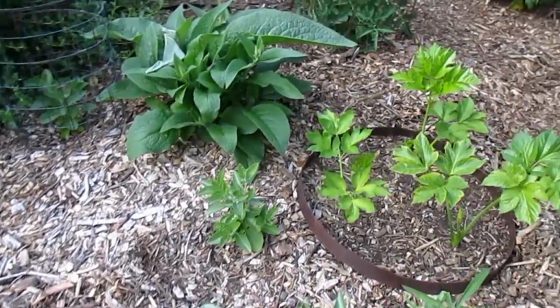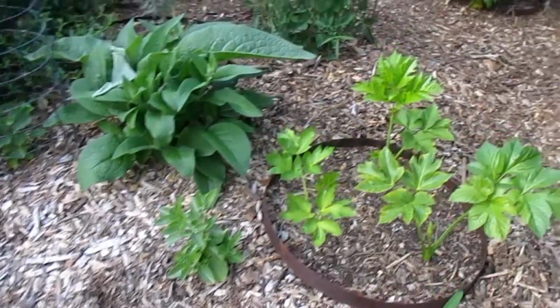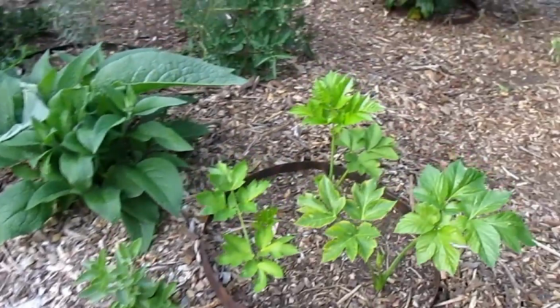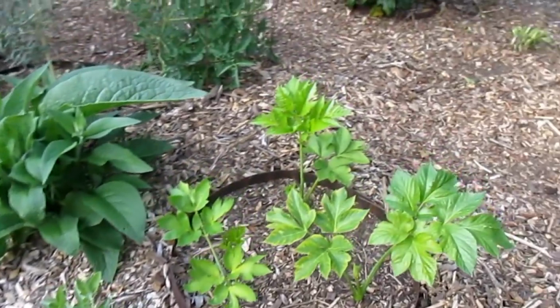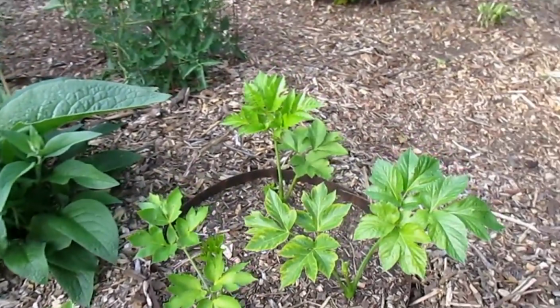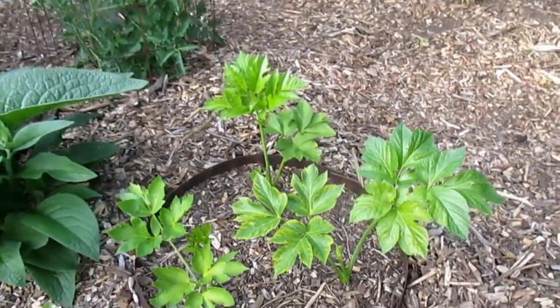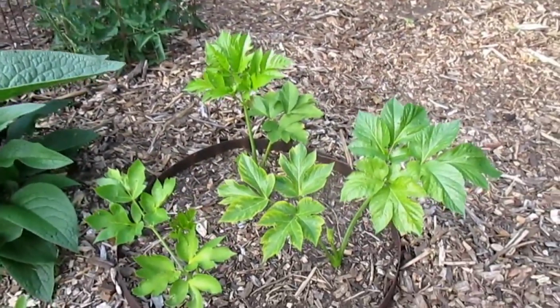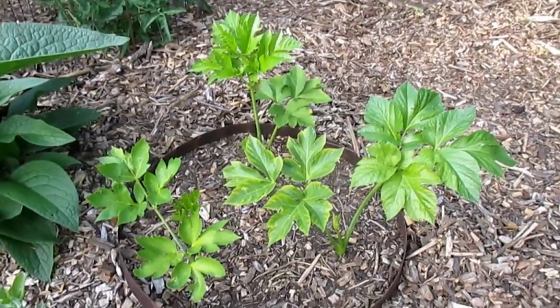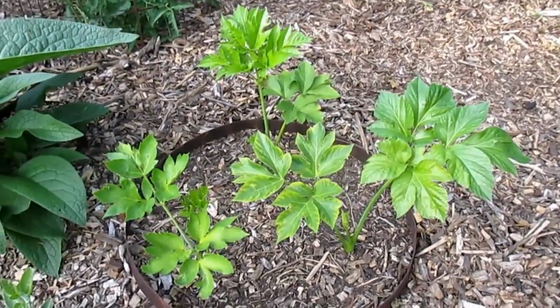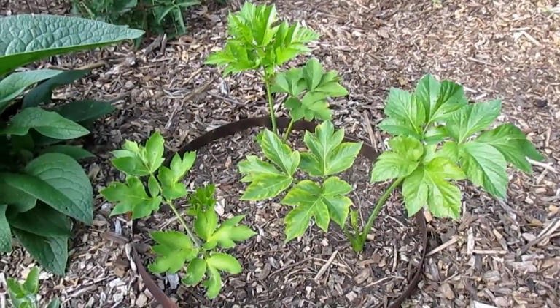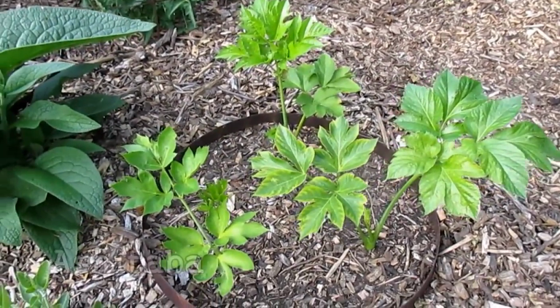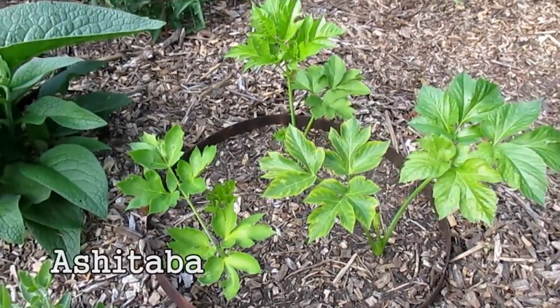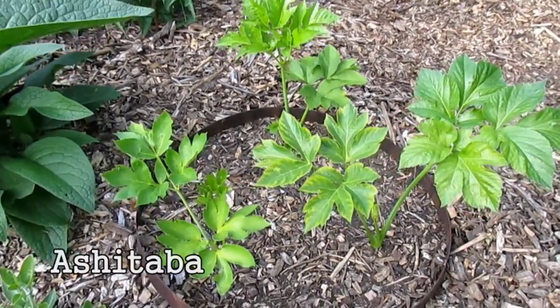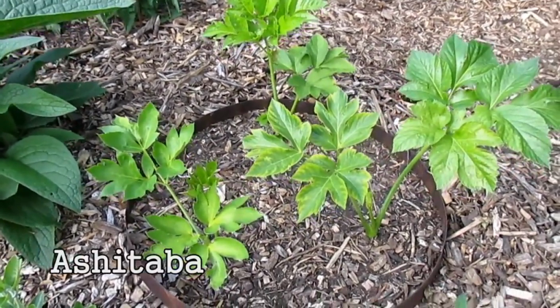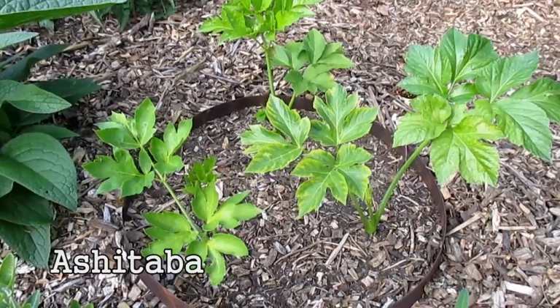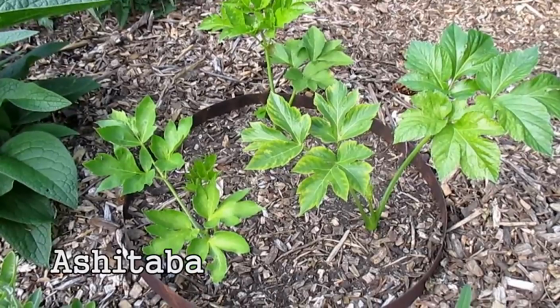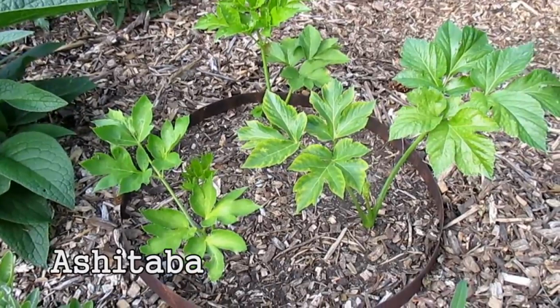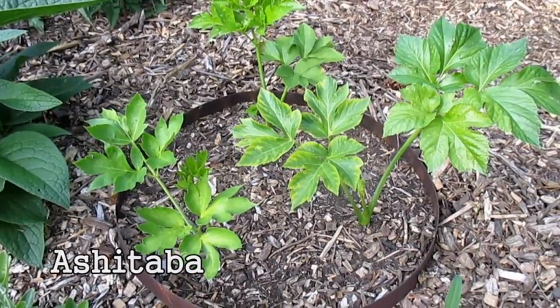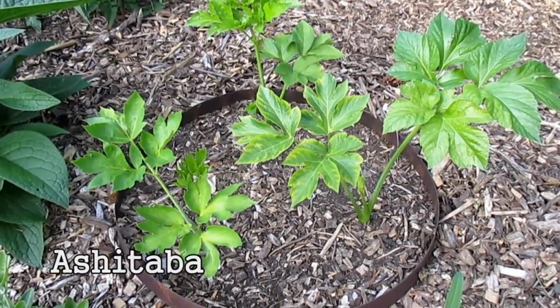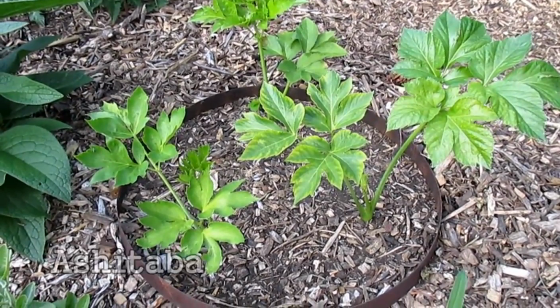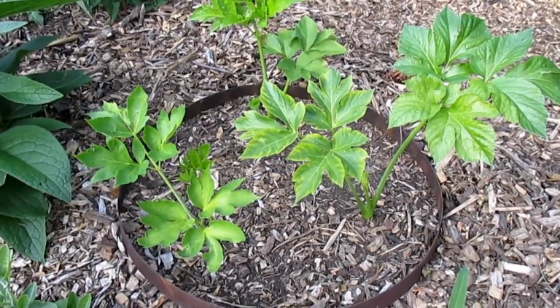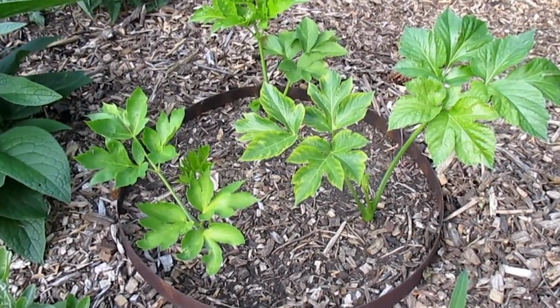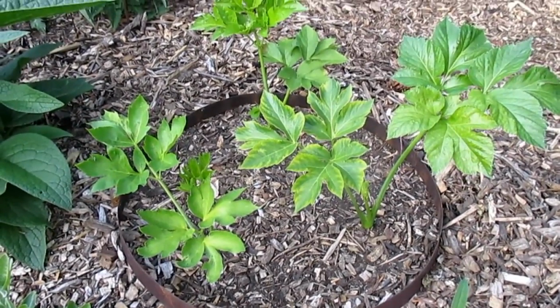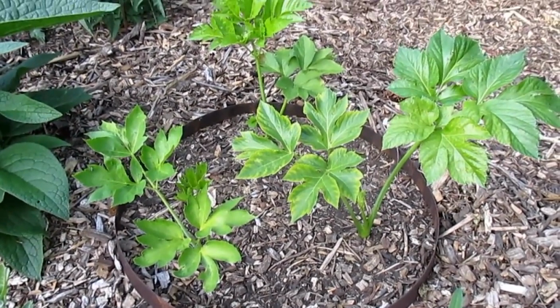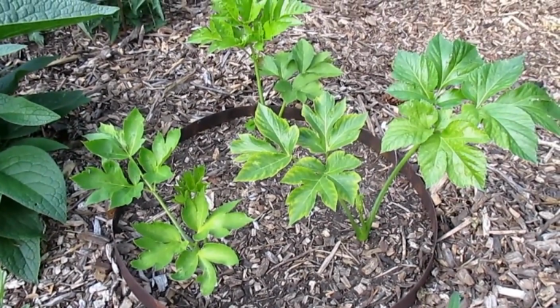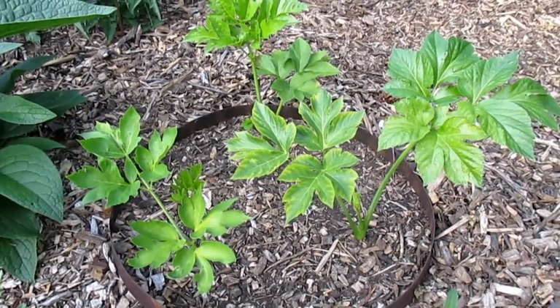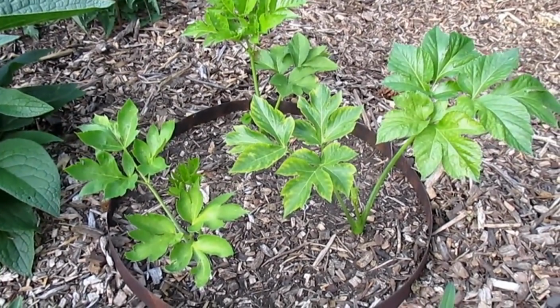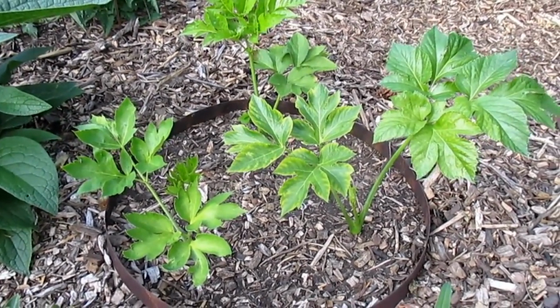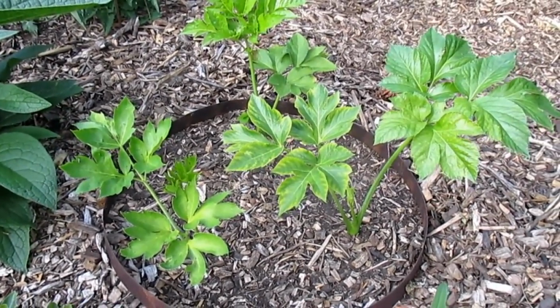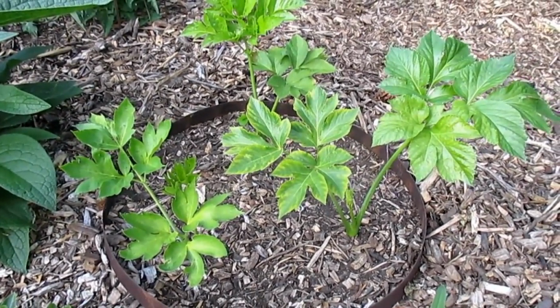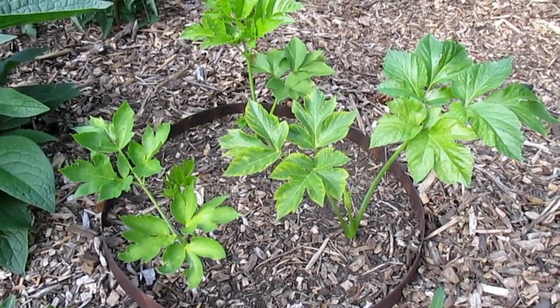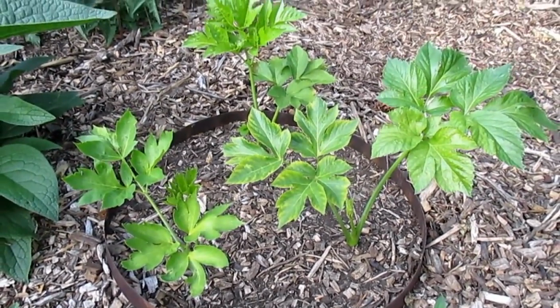Another viewer had asked me what this plant is — this is ashitaba. I grew these from seed, and I actually have a couple dozen more I'll be putting in the ground in a day or two.